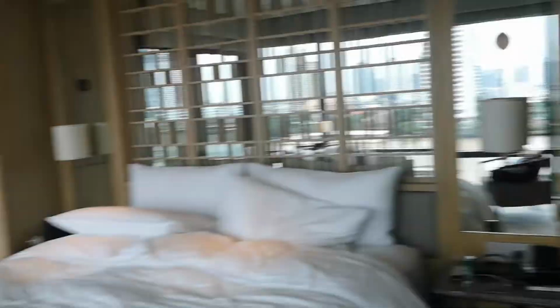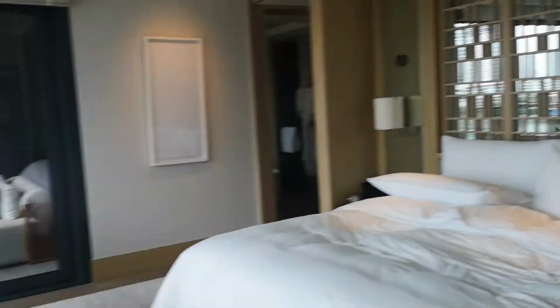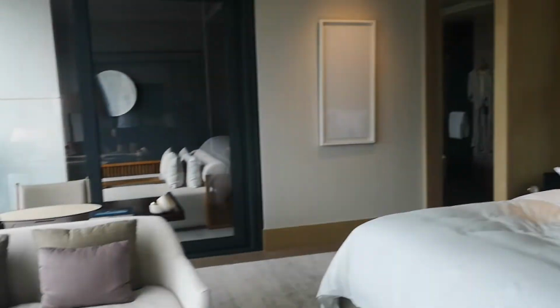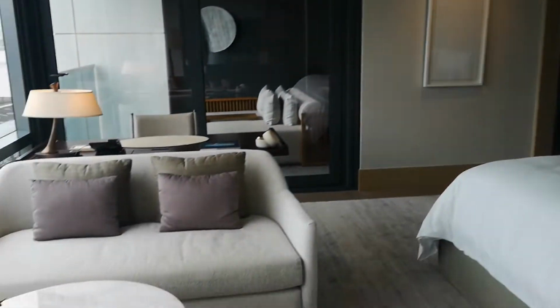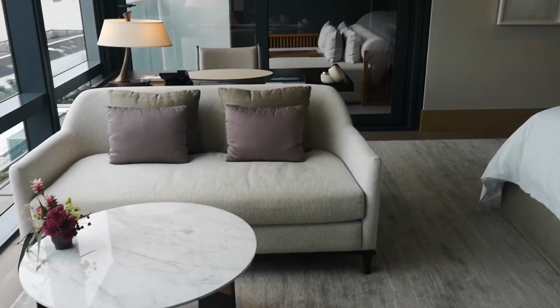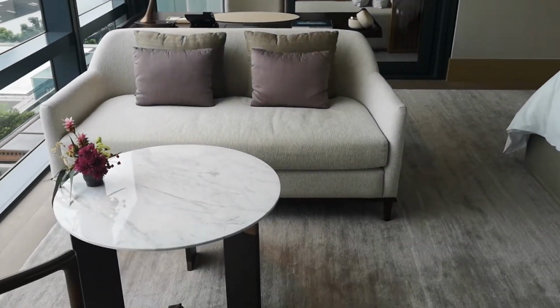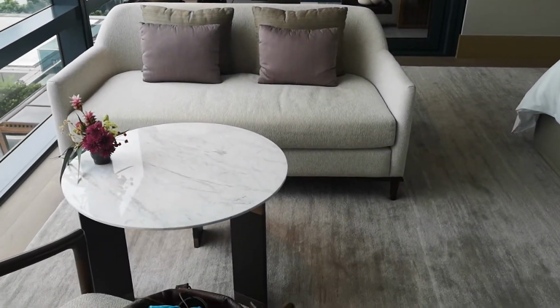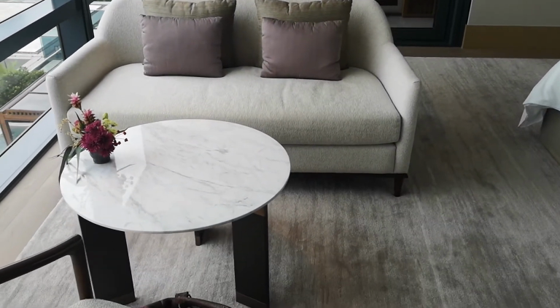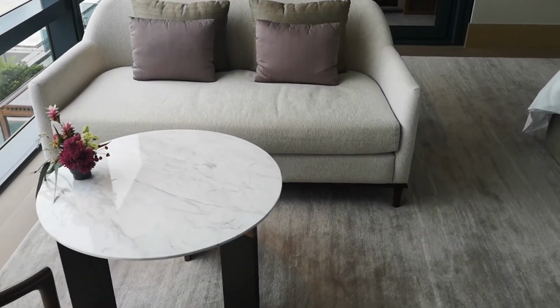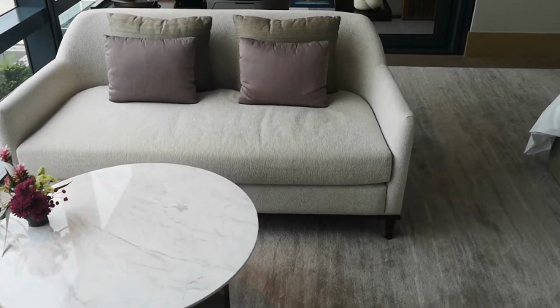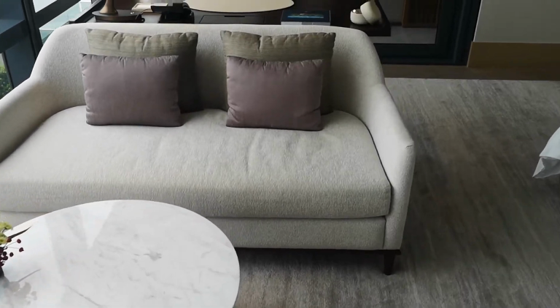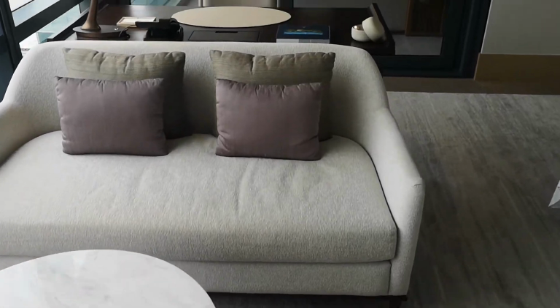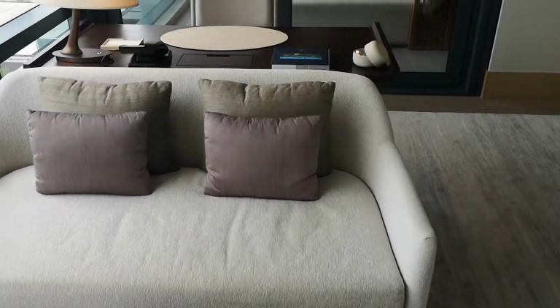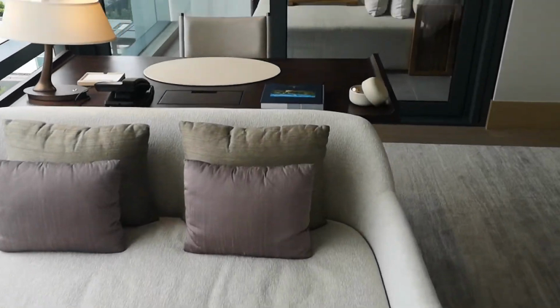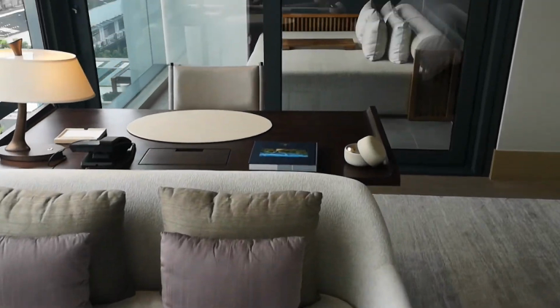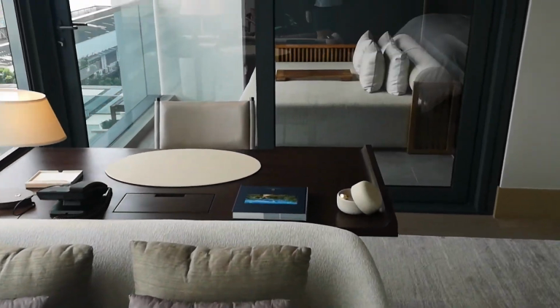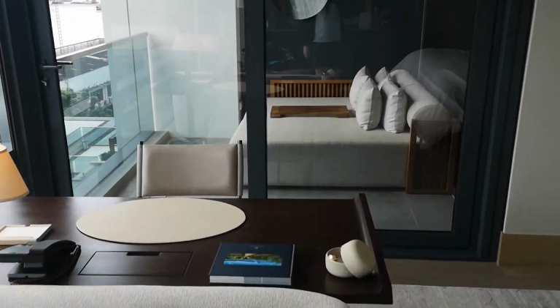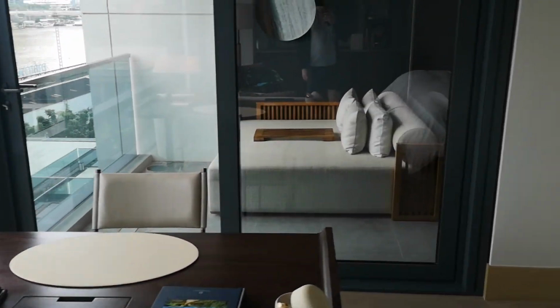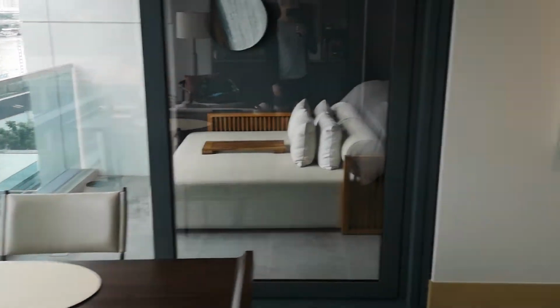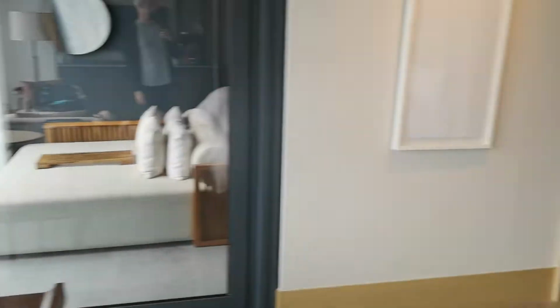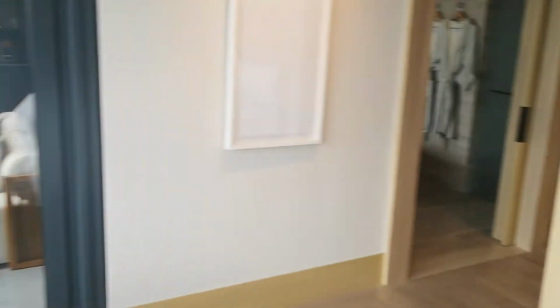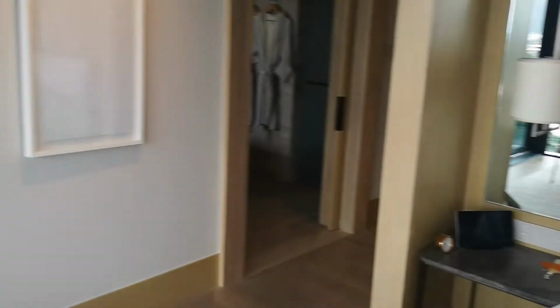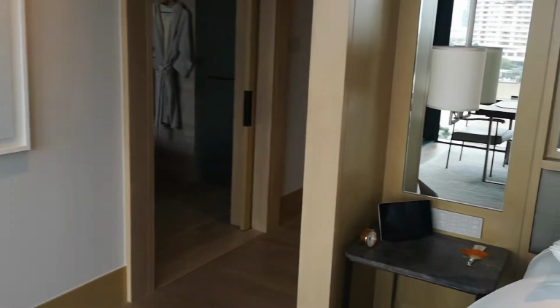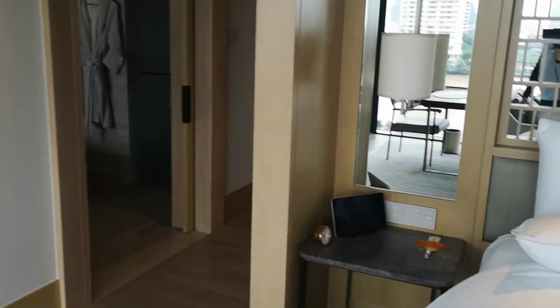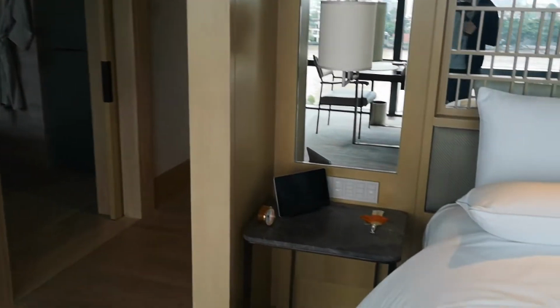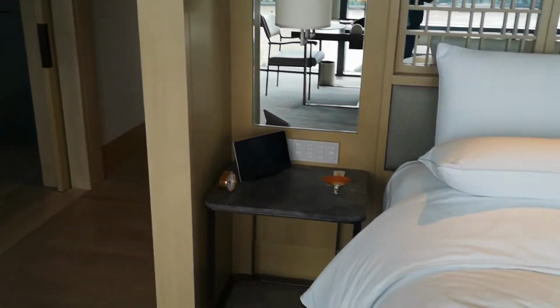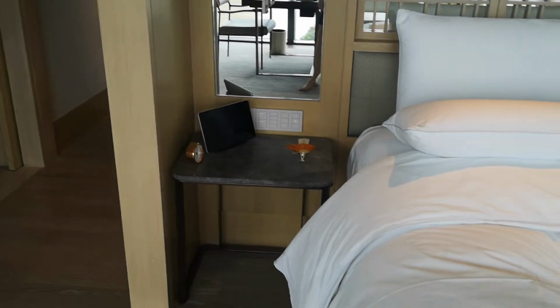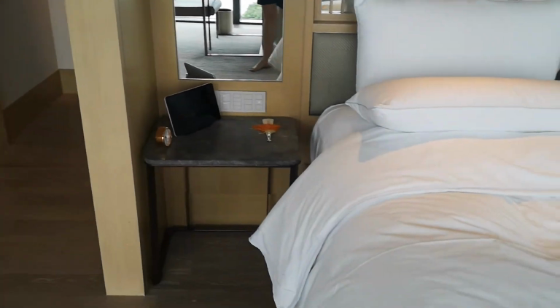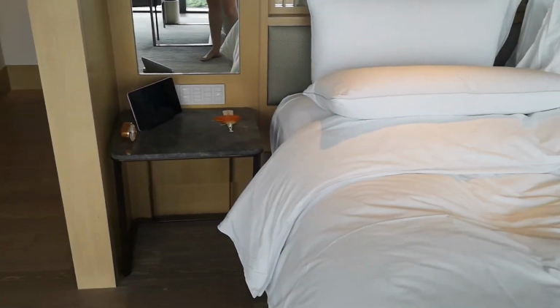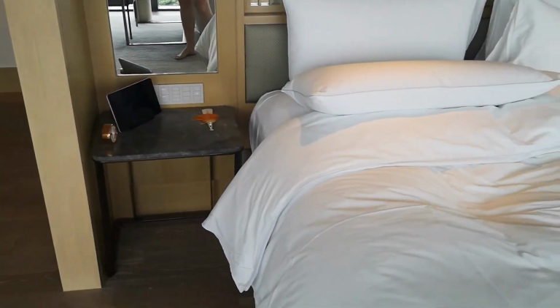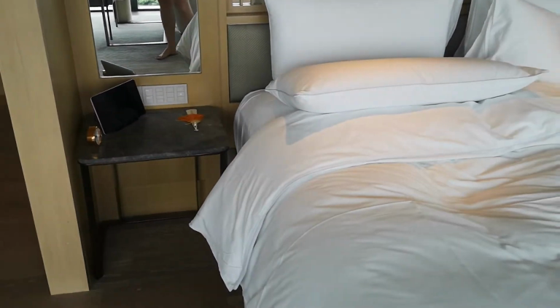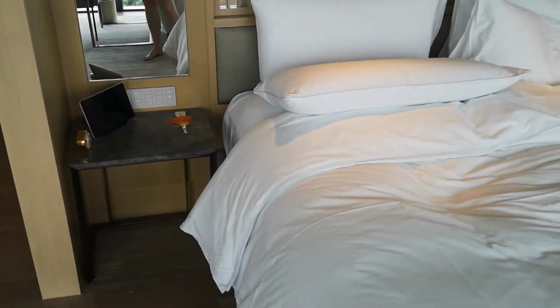There's a little dining space here and the desk is here. iPad controls, which work quite well.